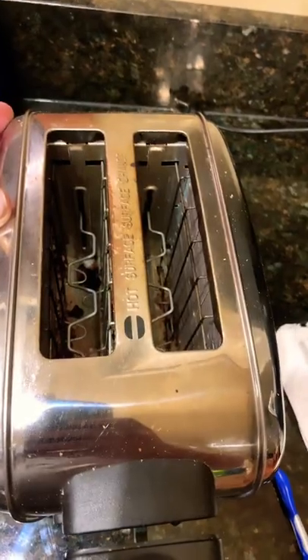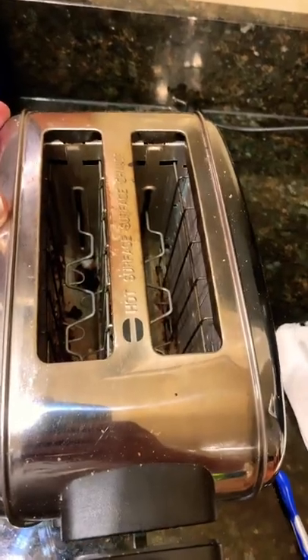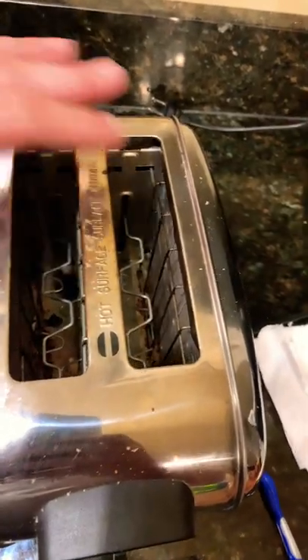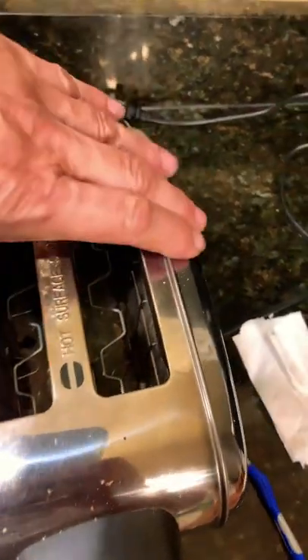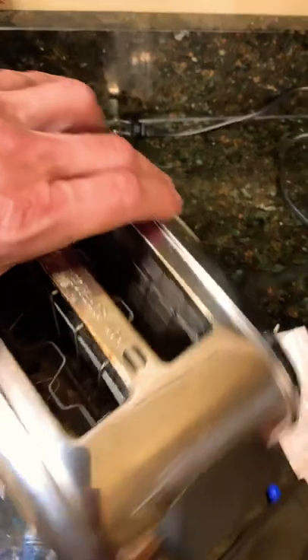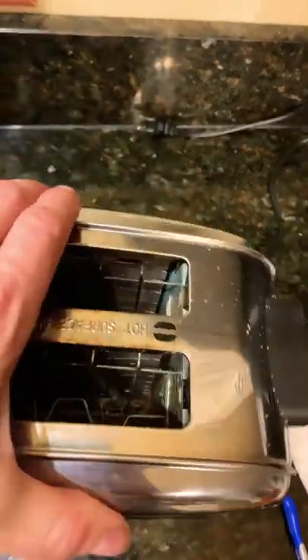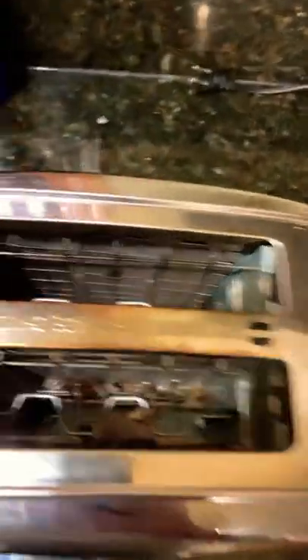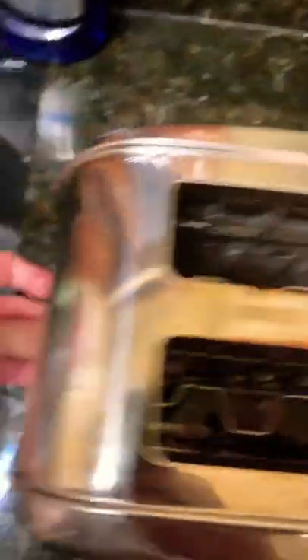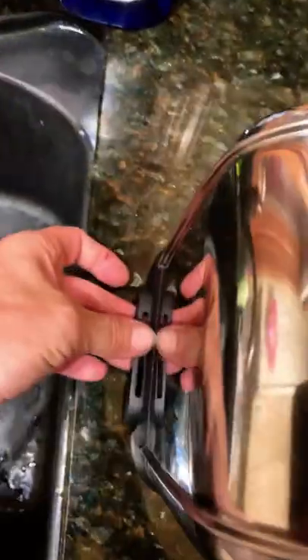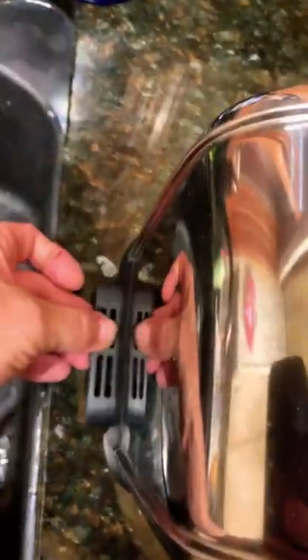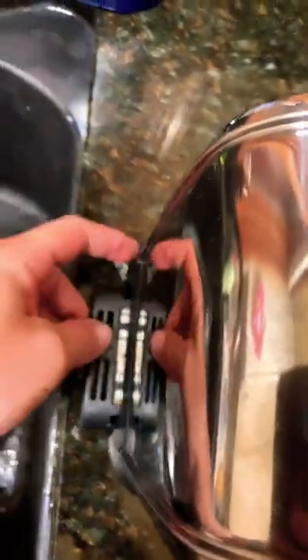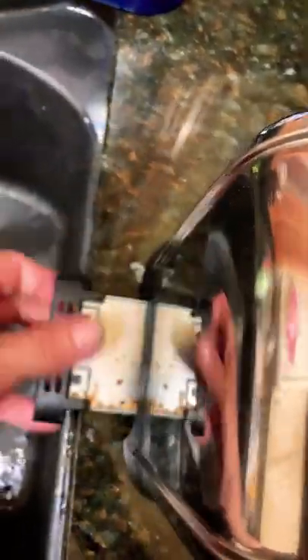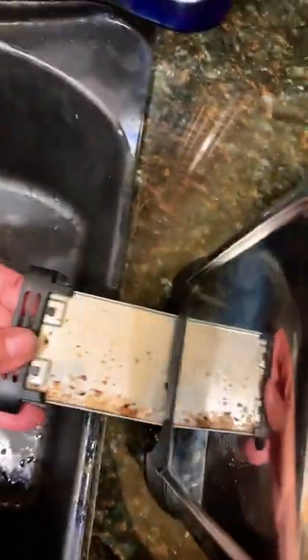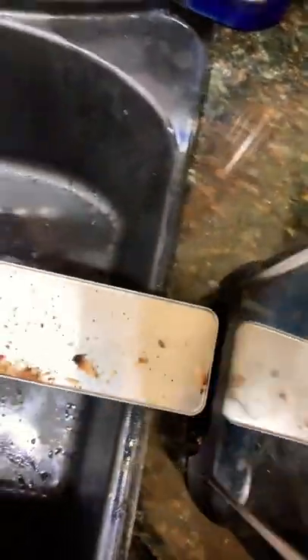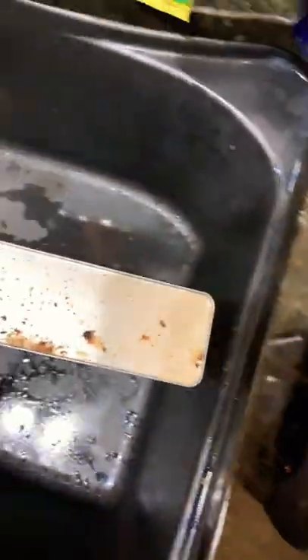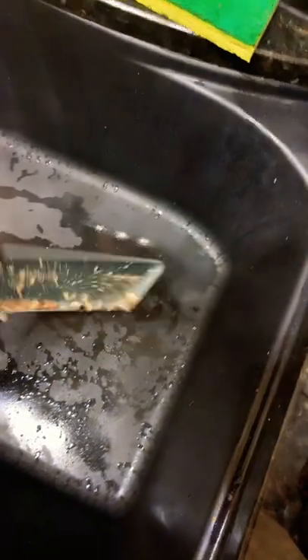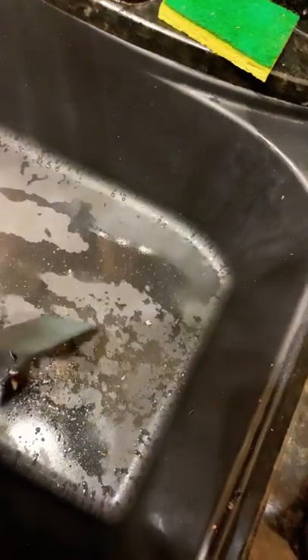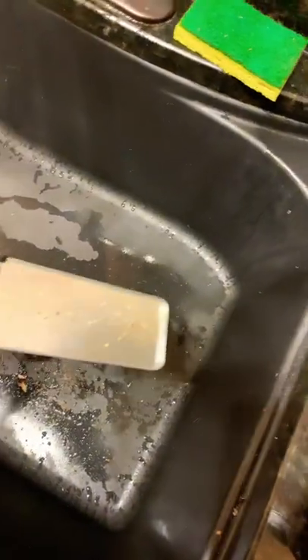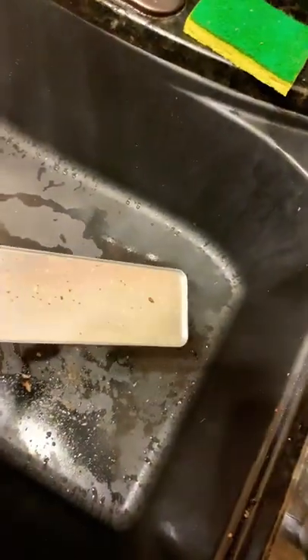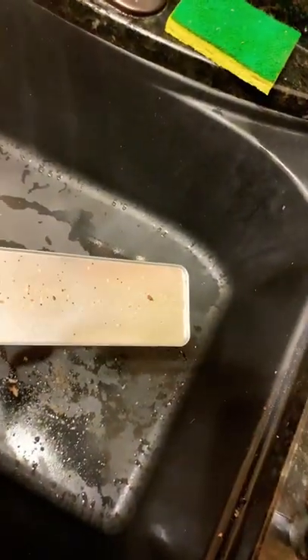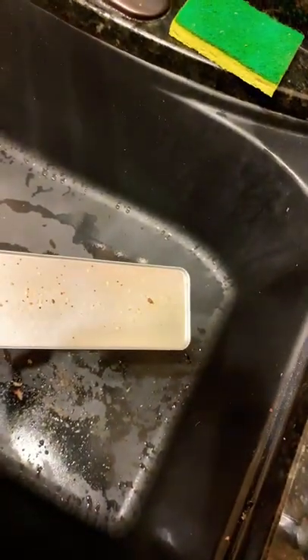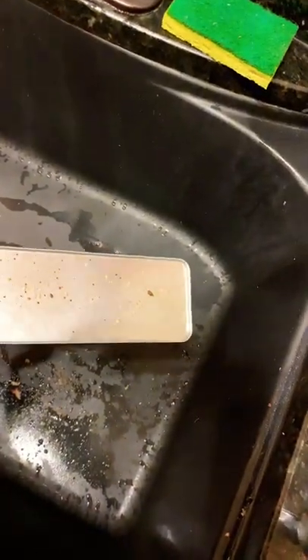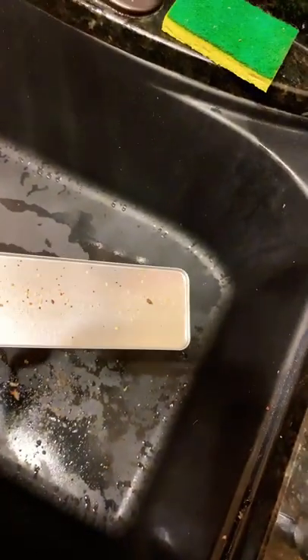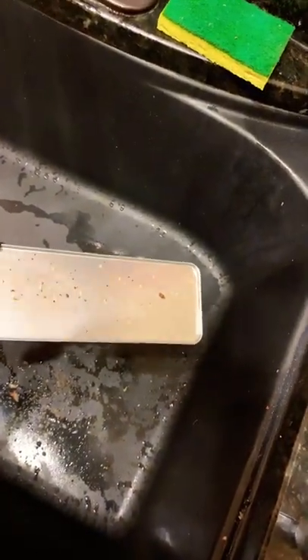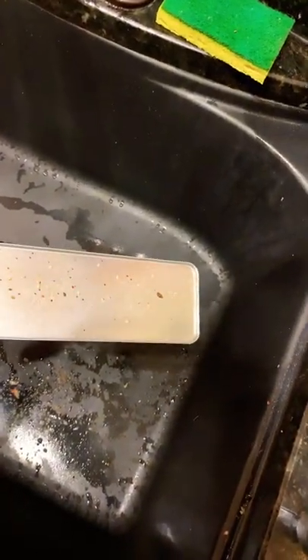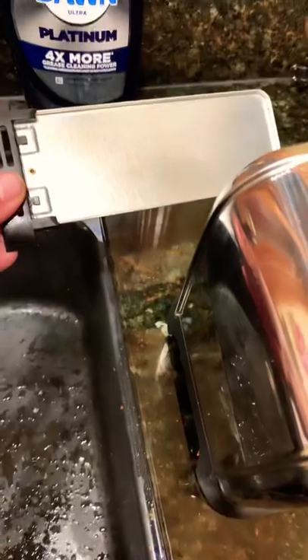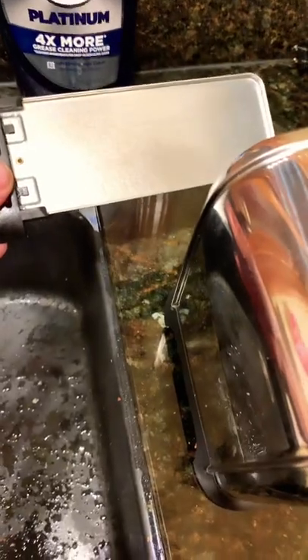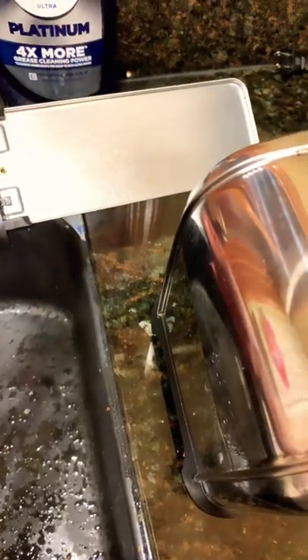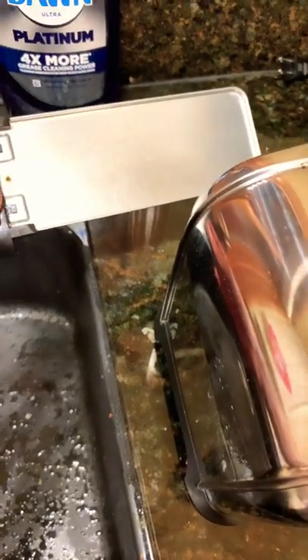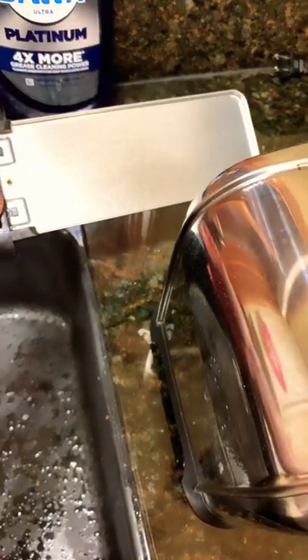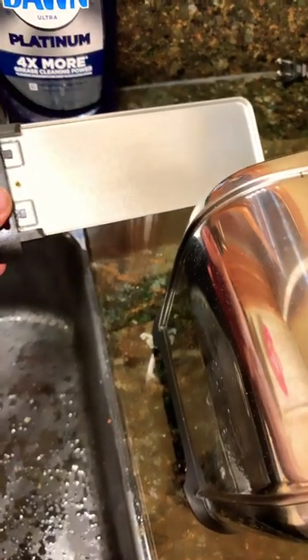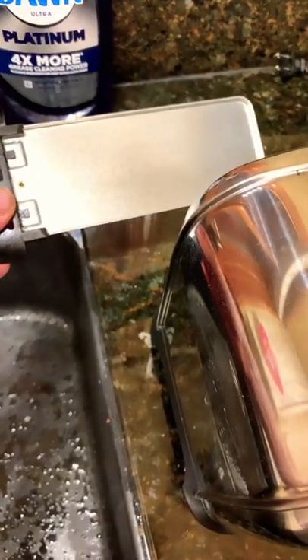Once you're done with that, you can turn it around and pull out the crumb tray. You can shake that off and clean it with some soap and water. Once the tray is clean, set it aside and dry it off.